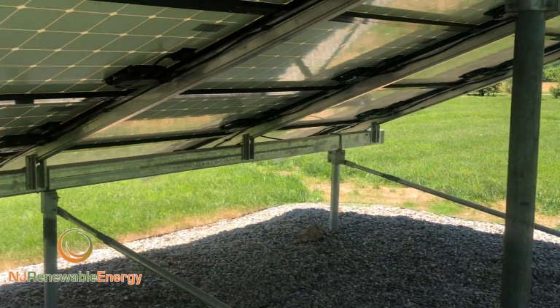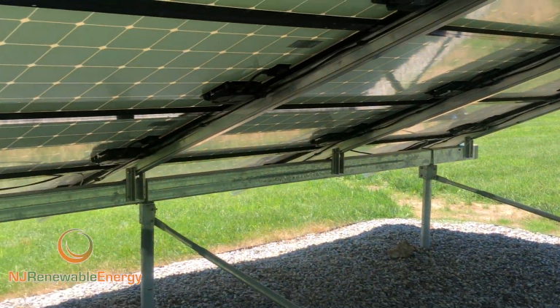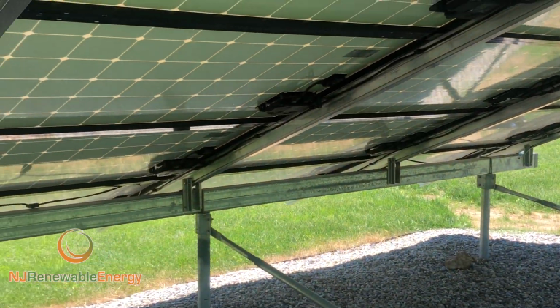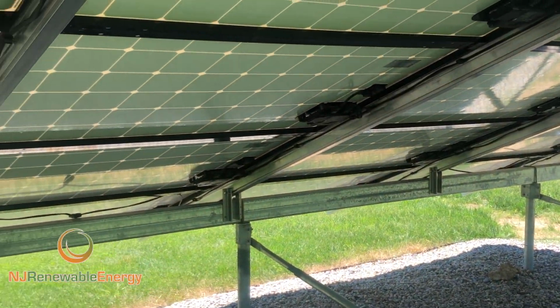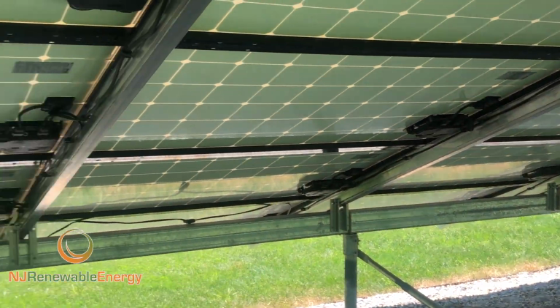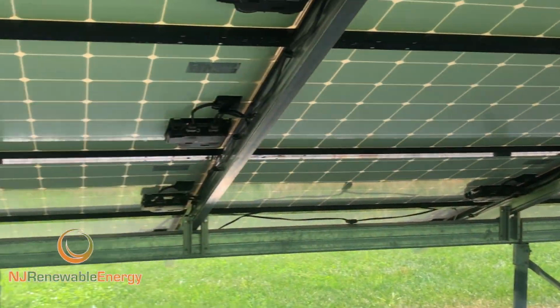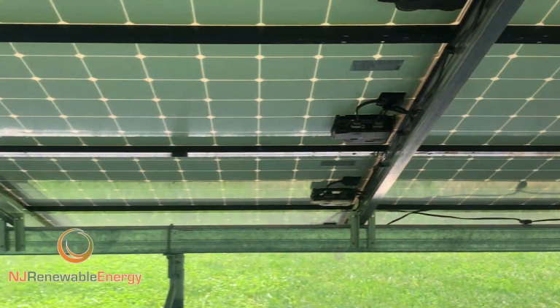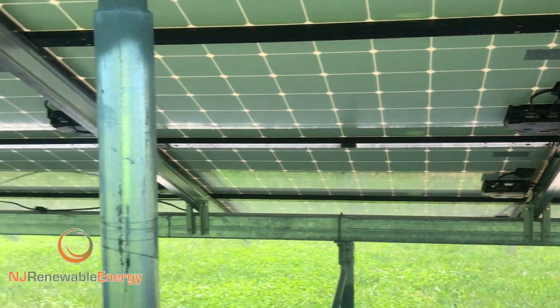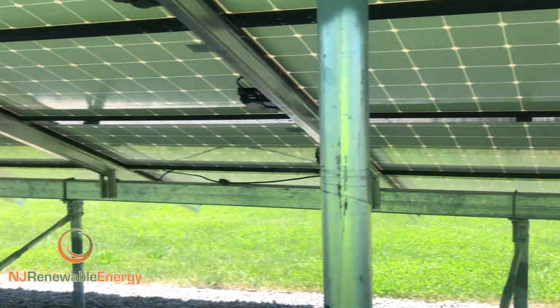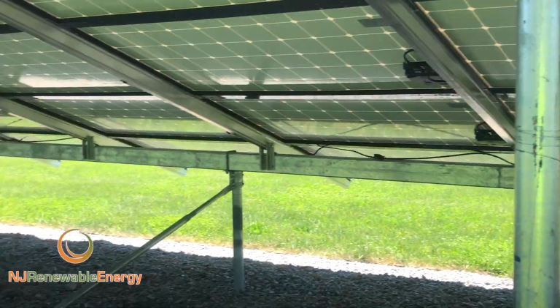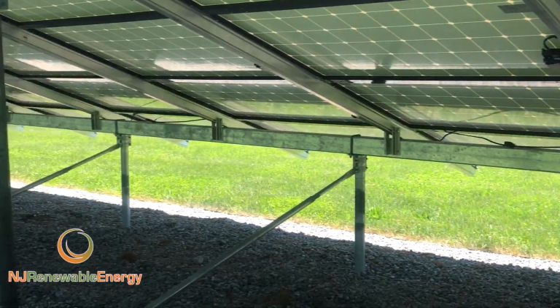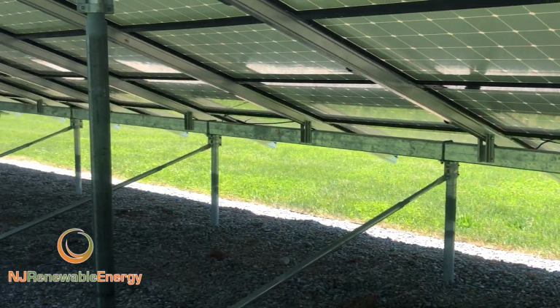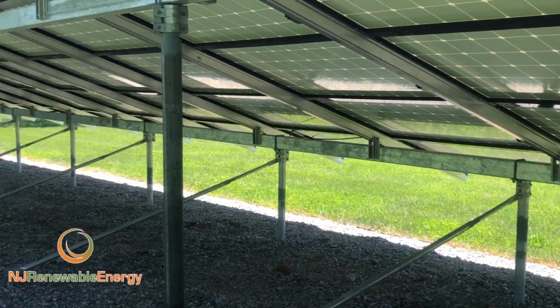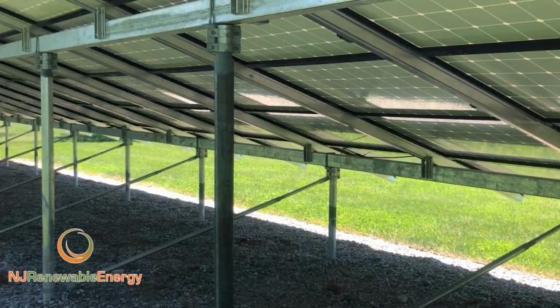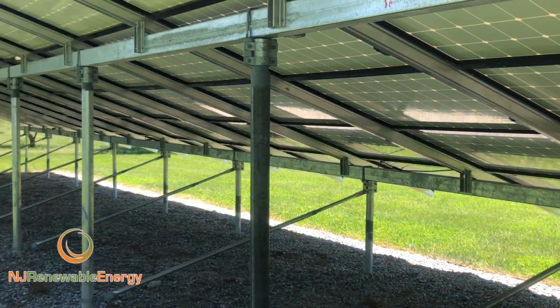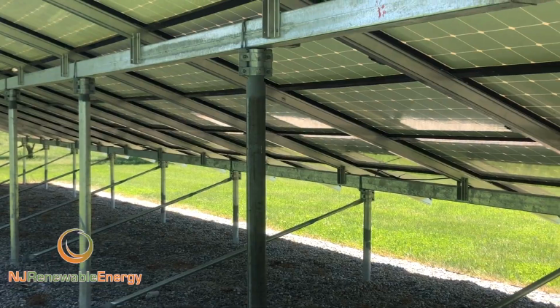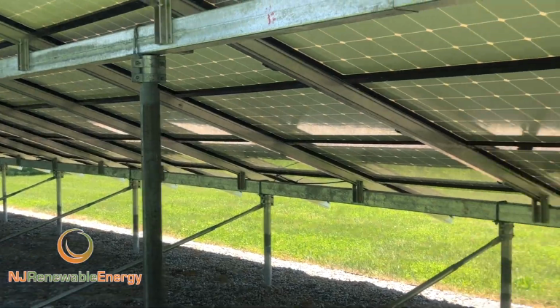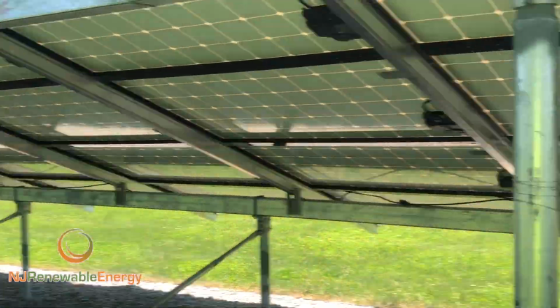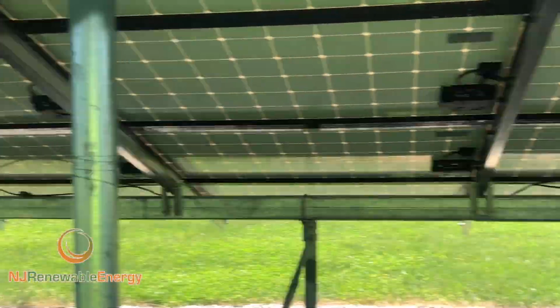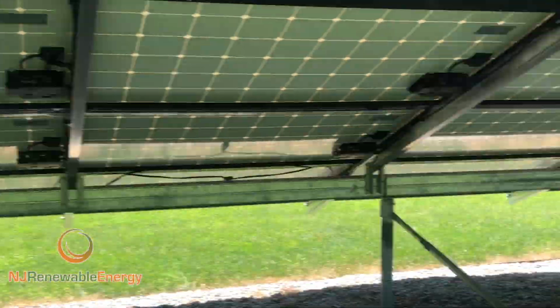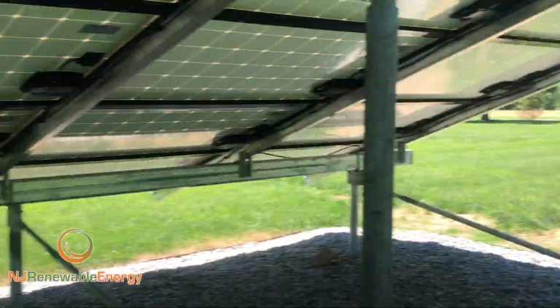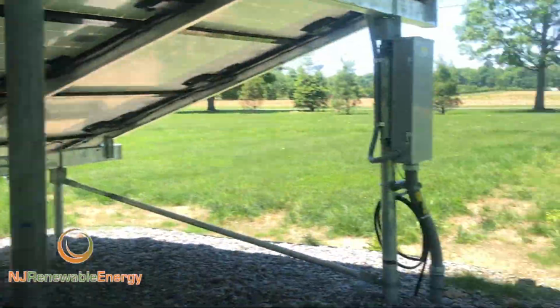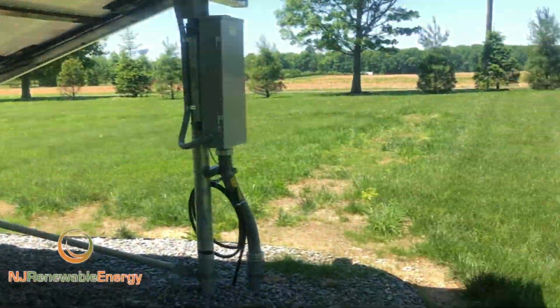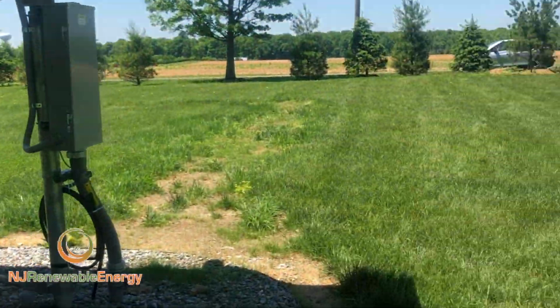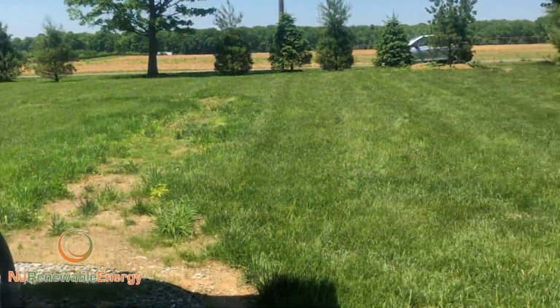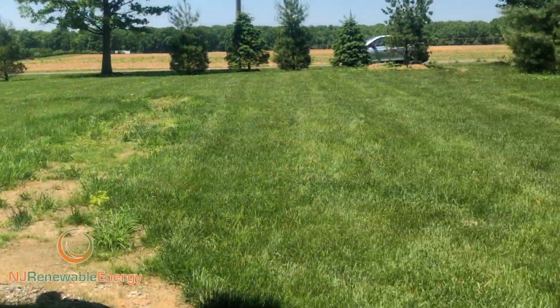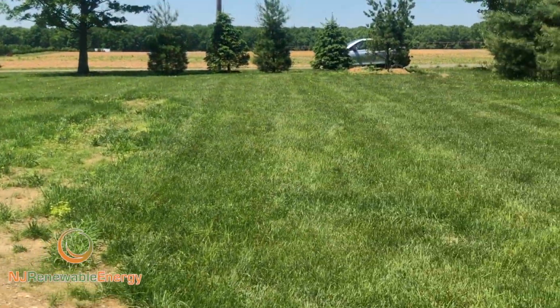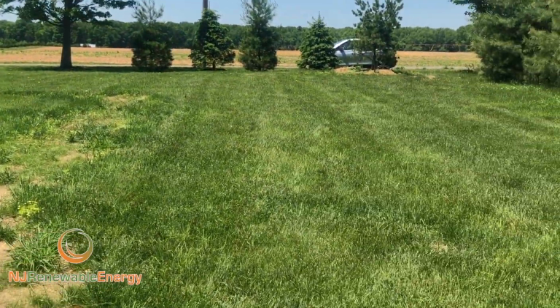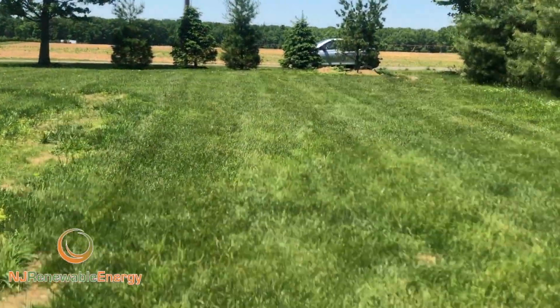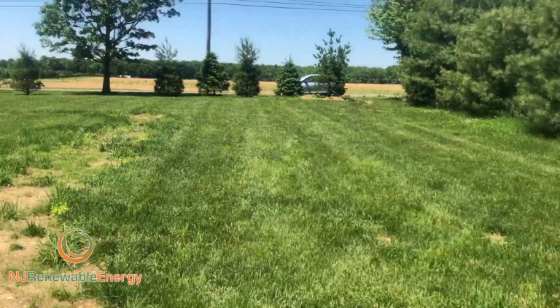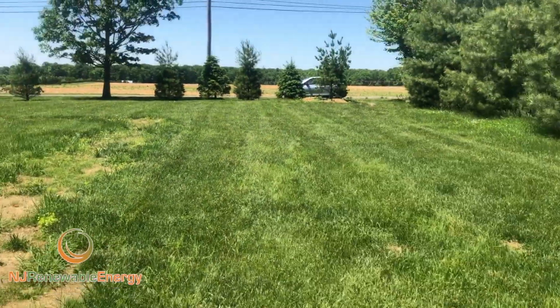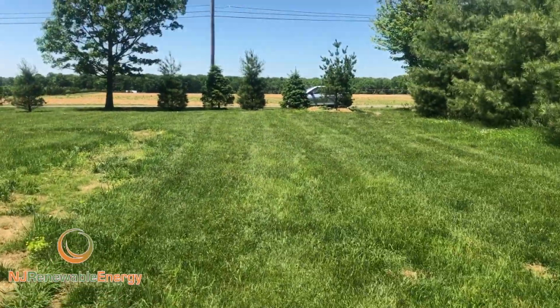This is a net zero house, by the way, so this array is producing 100% of my client's power.